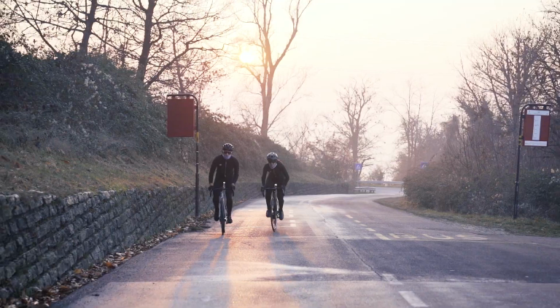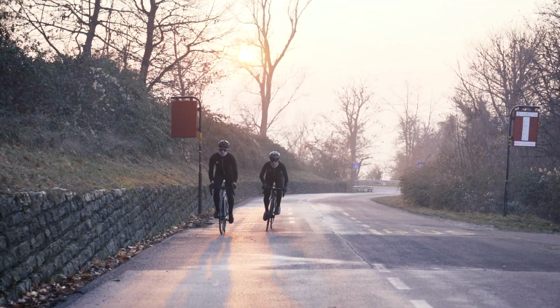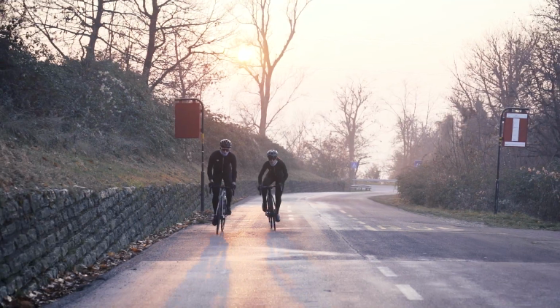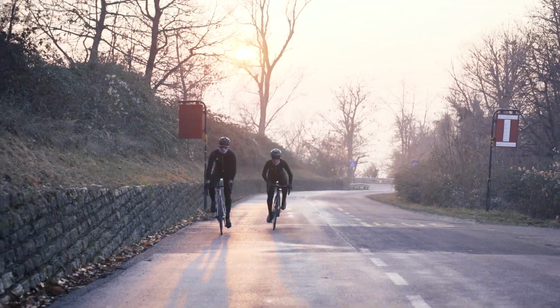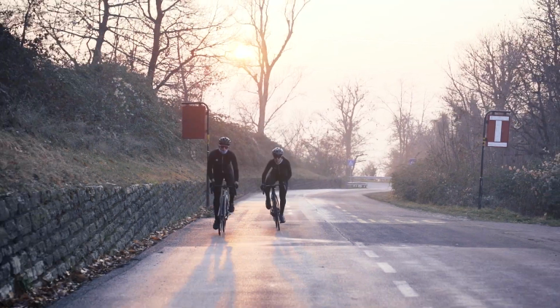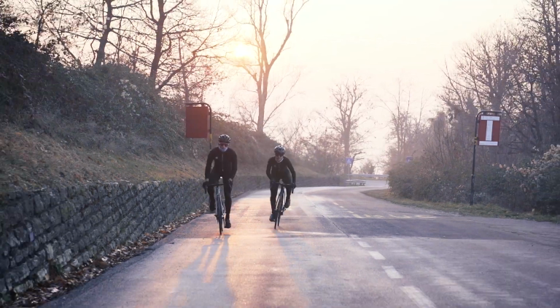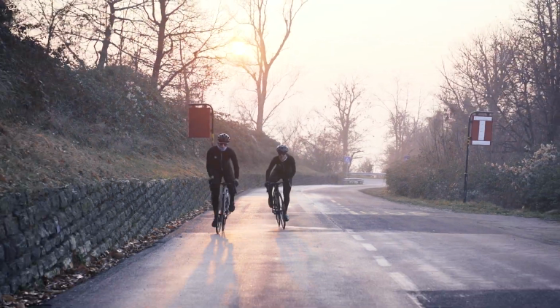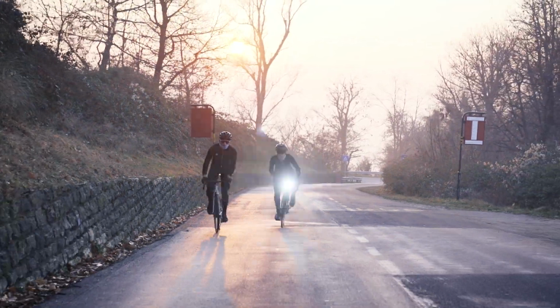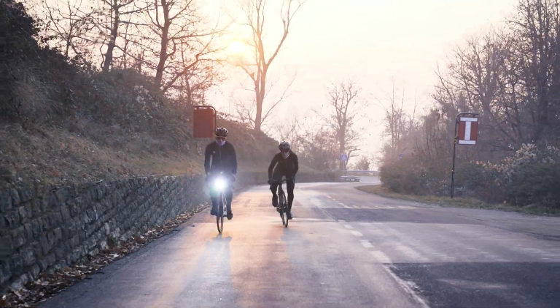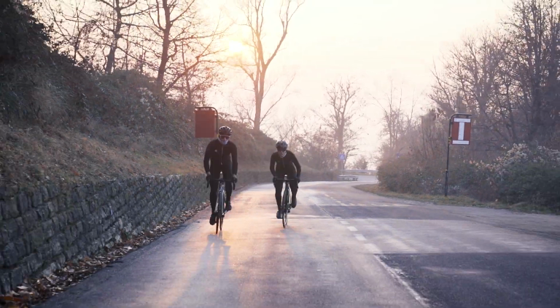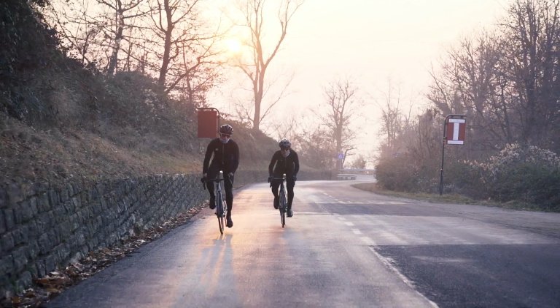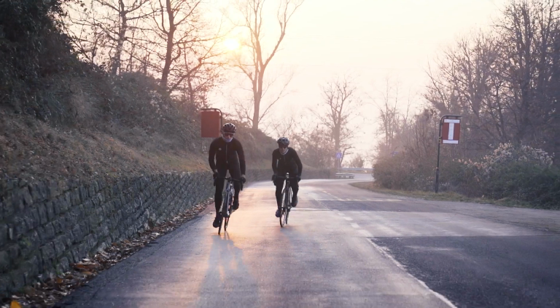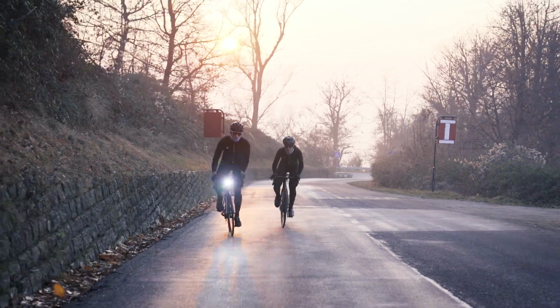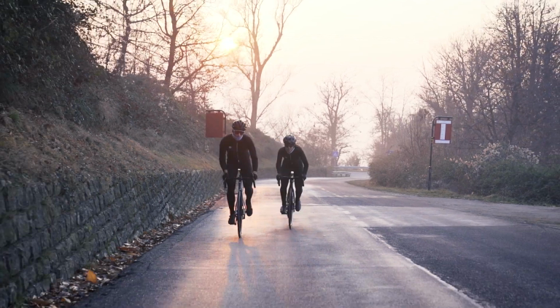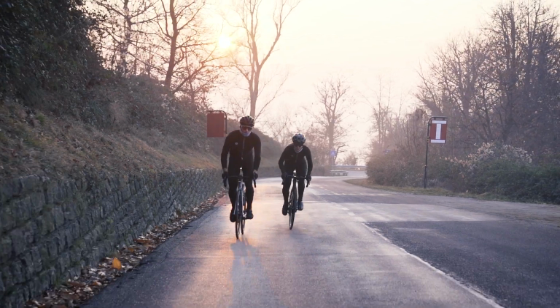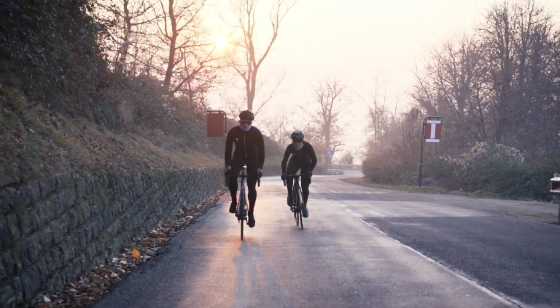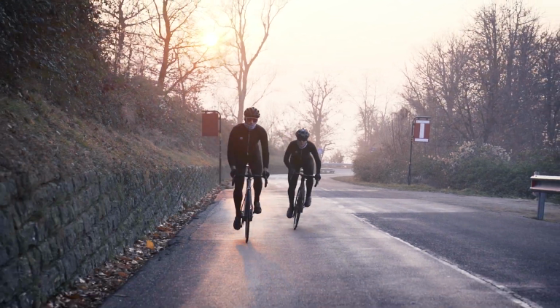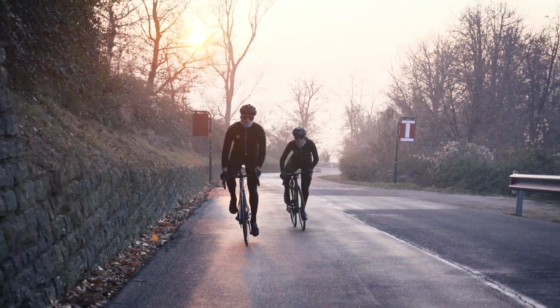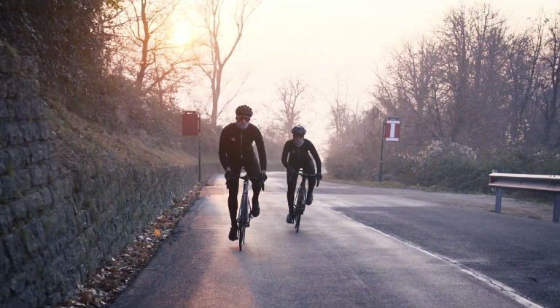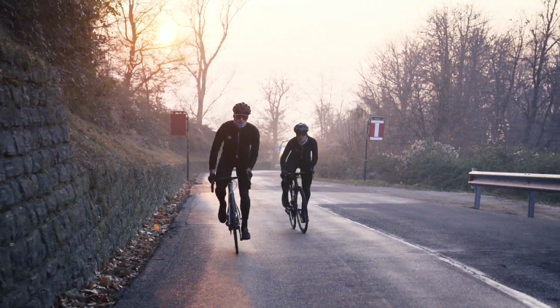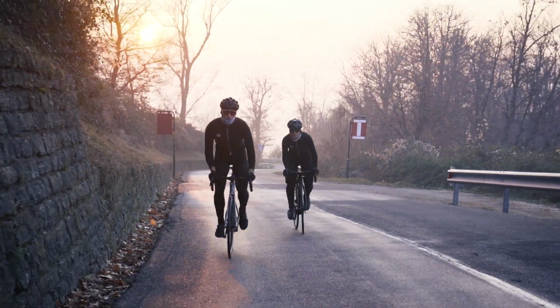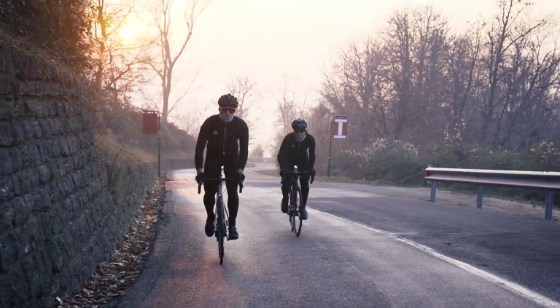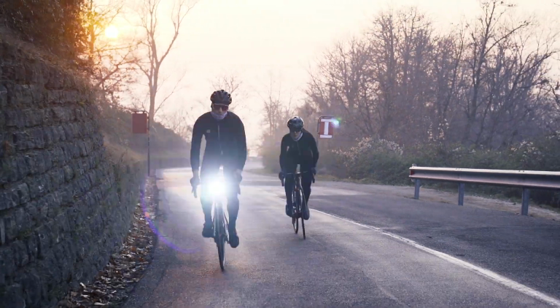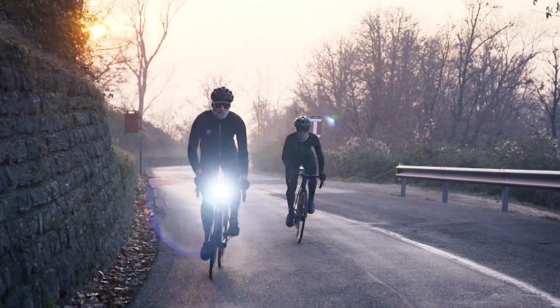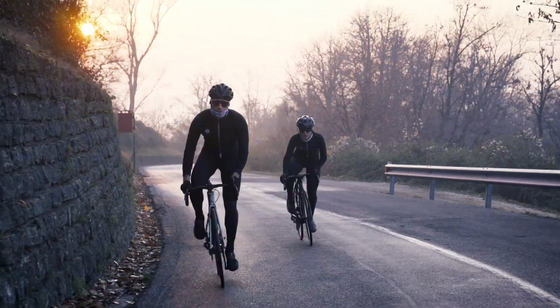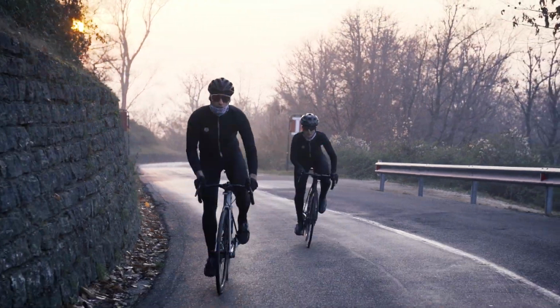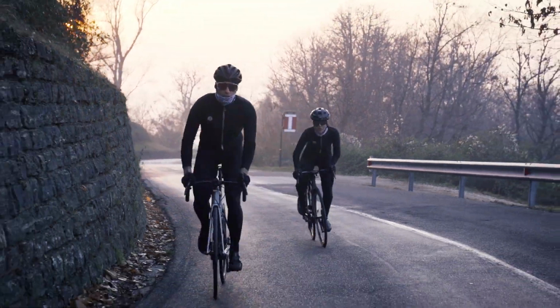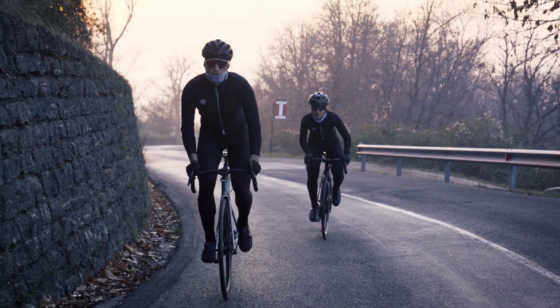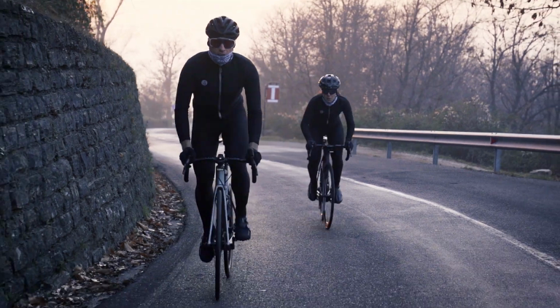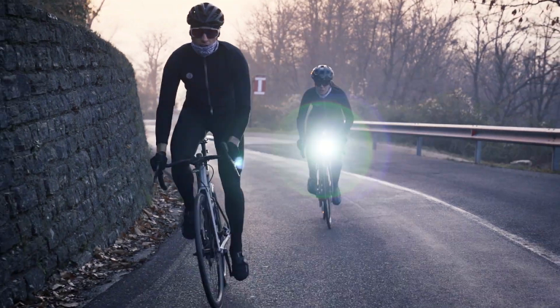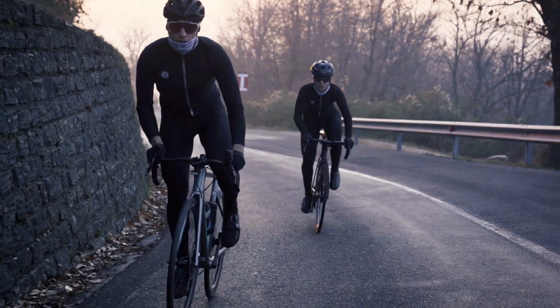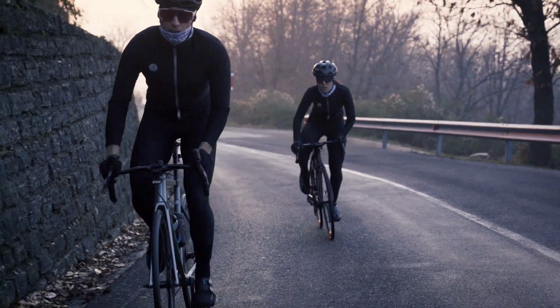We believe that Focus is a revolutionary device that will greatly improve riders' safety on open roads. Join the Focus movement and pledge now.